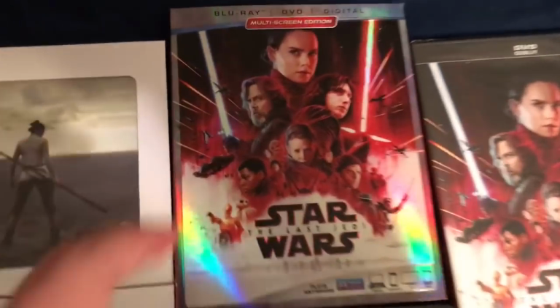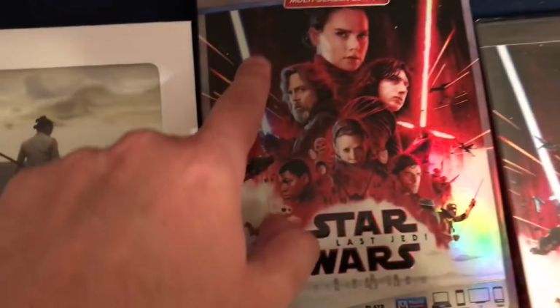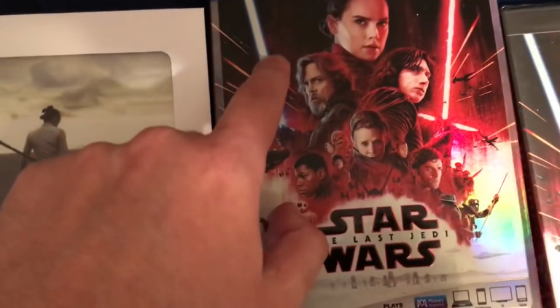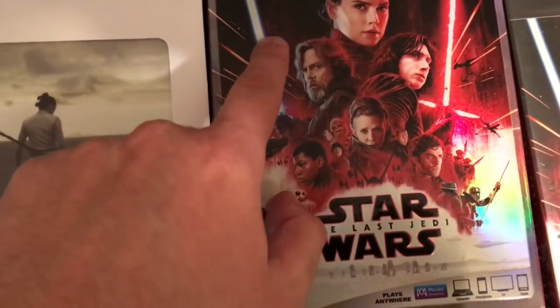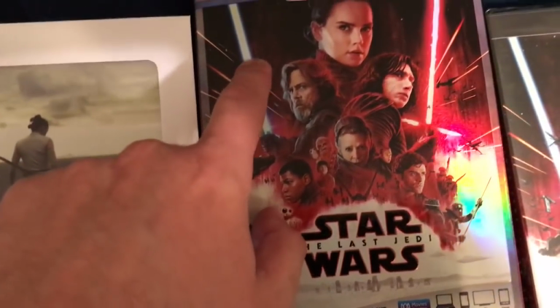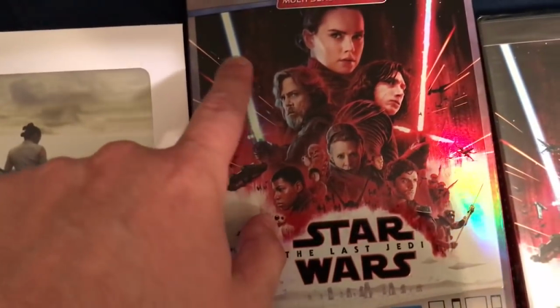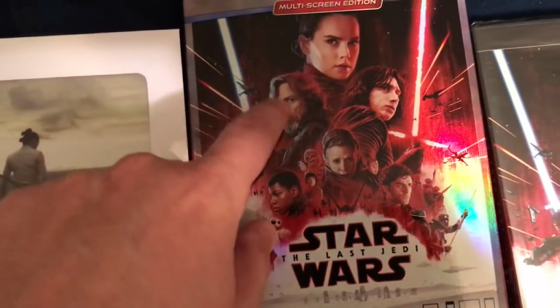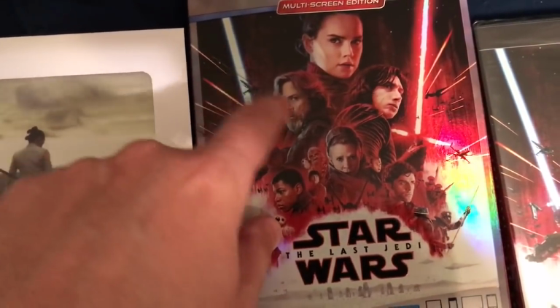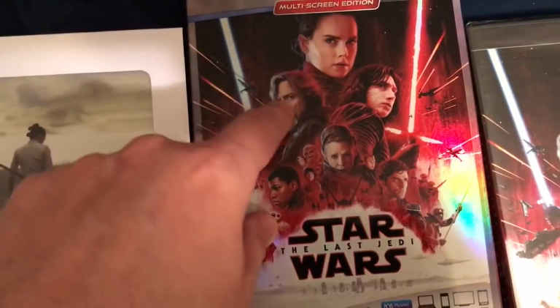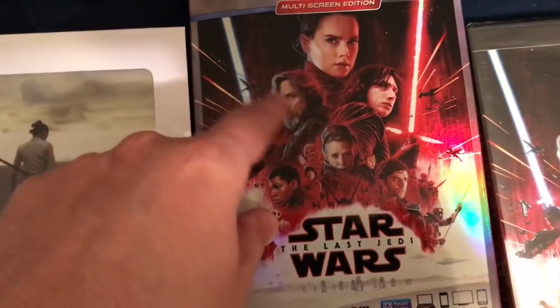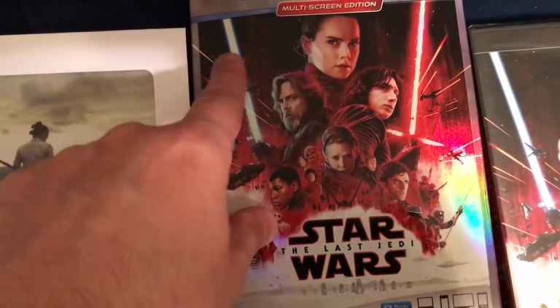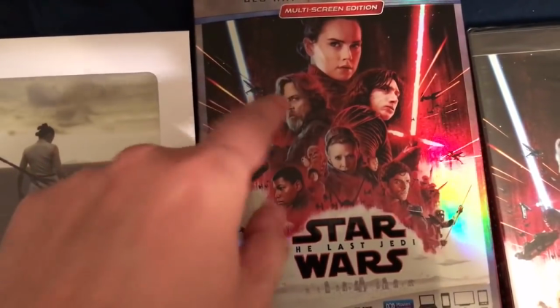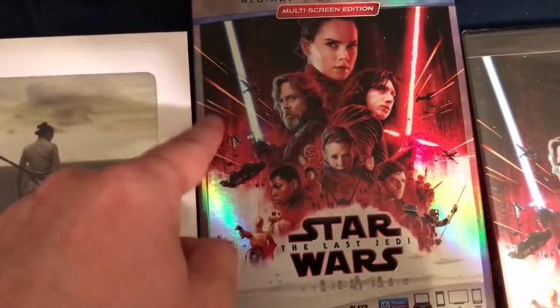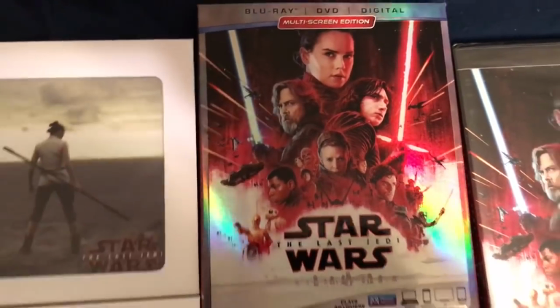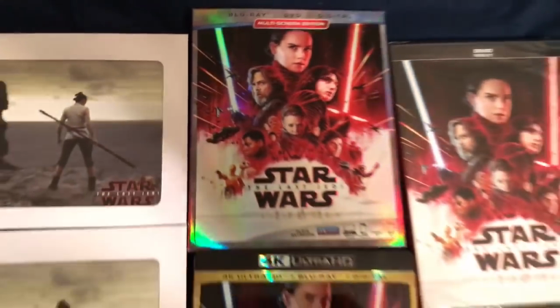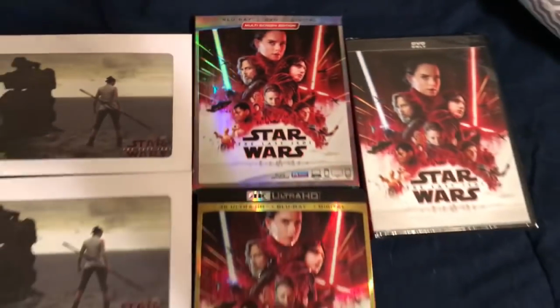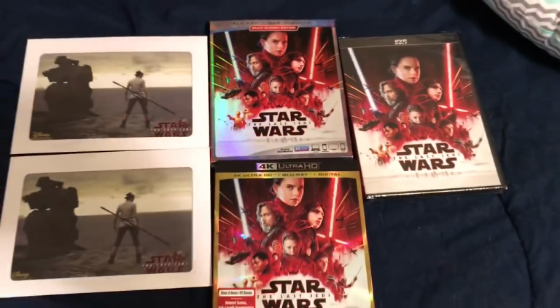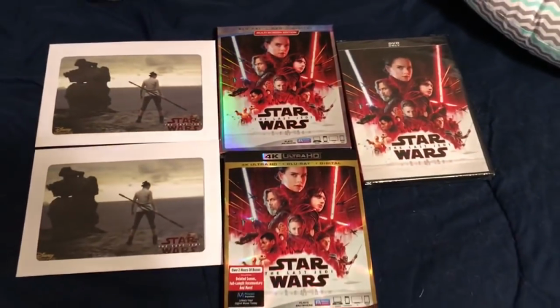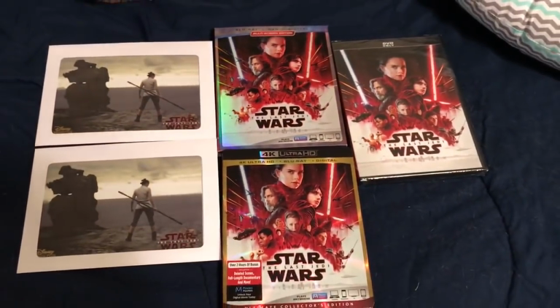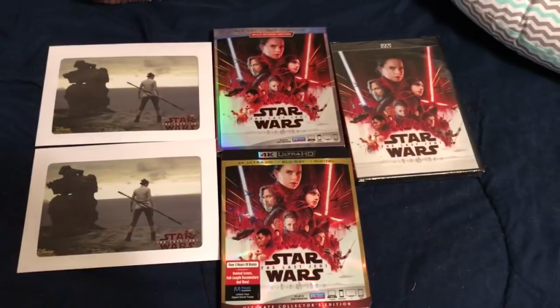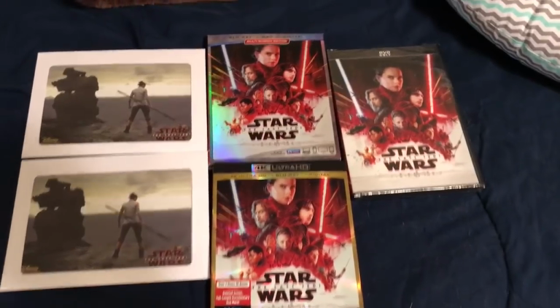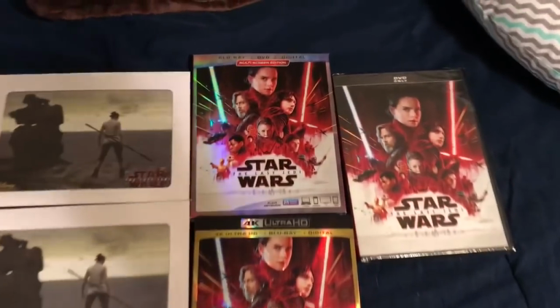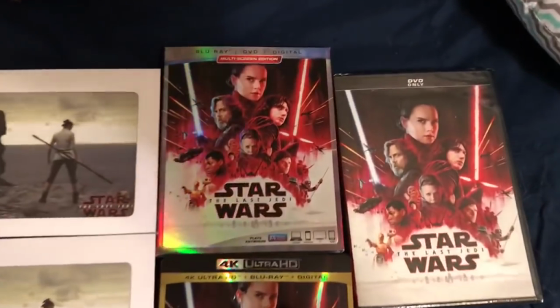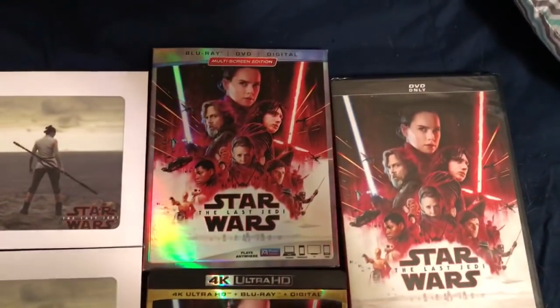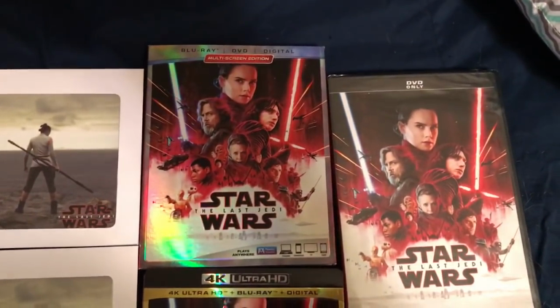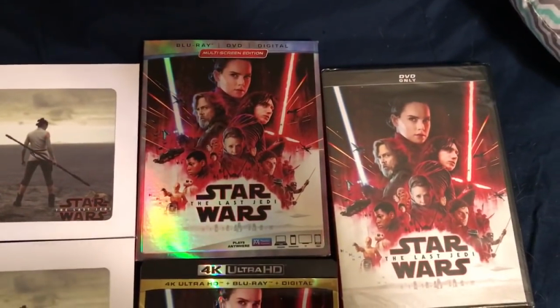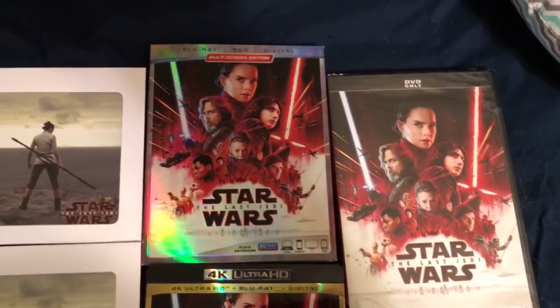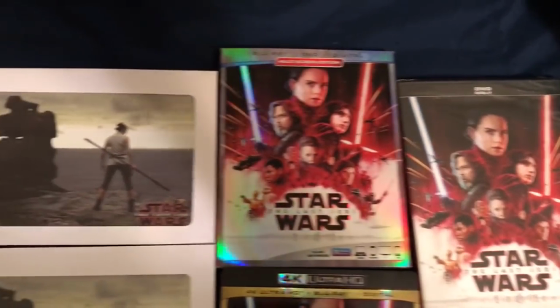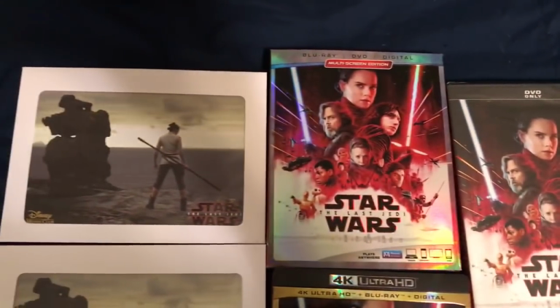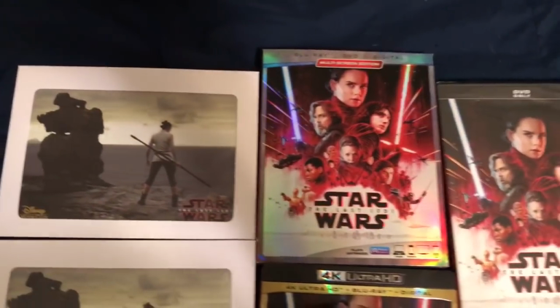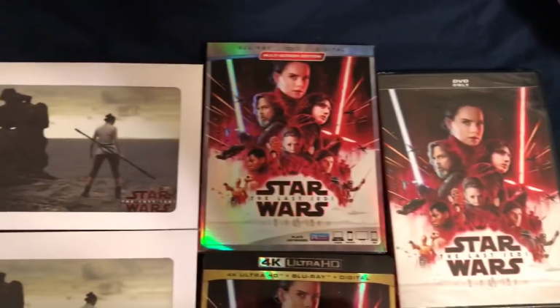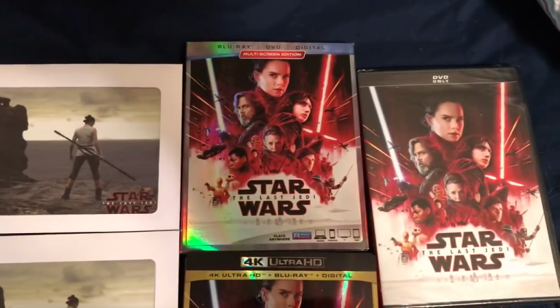I'm actually sending off for a replacement for mine because it's got a slash going through it that goes all the way down to the inner case. But yes, there is yet another one to hunt down. But if you were already getting it in order to get the little lithograph, then hey, bonus.